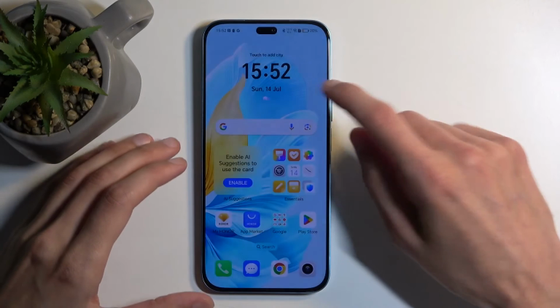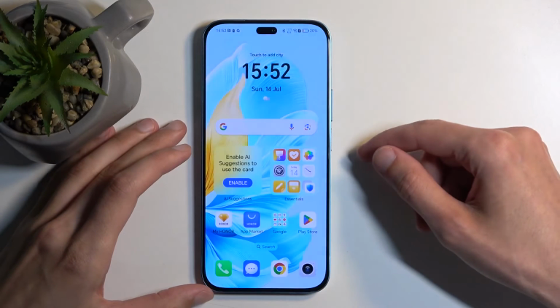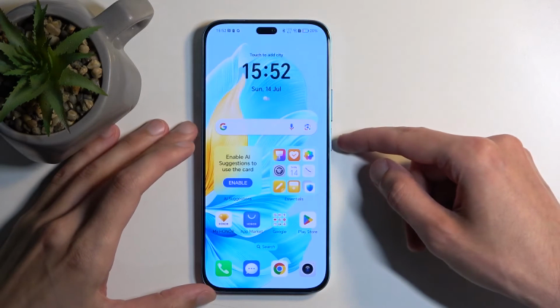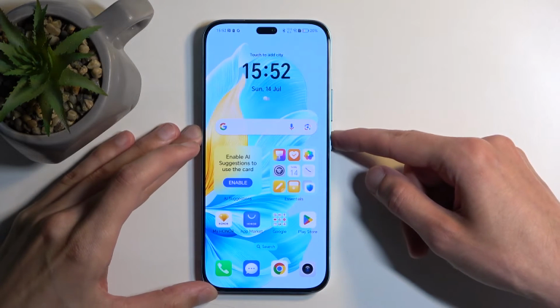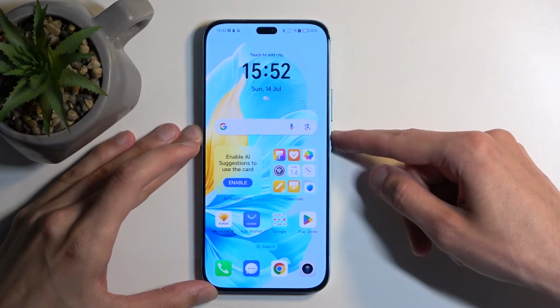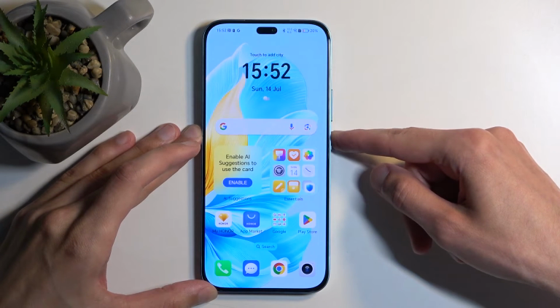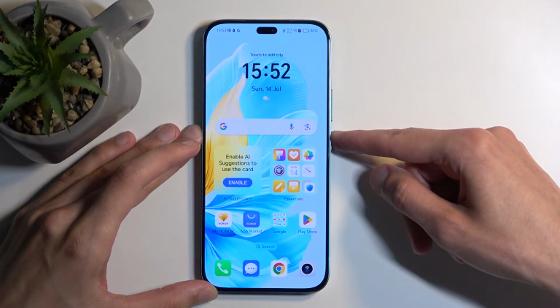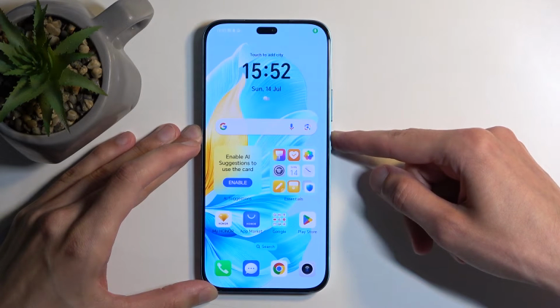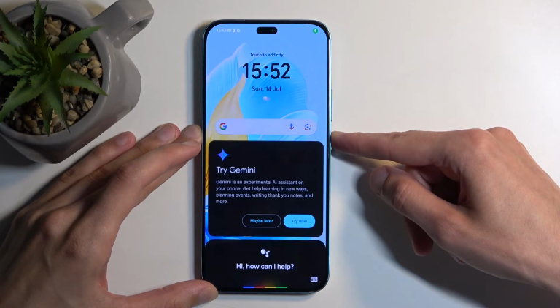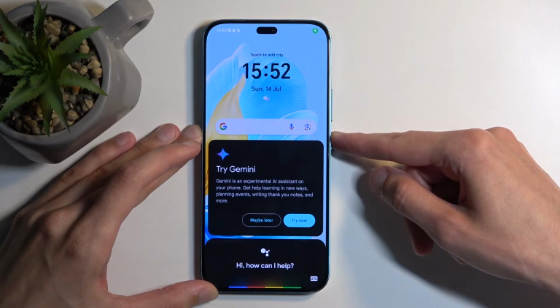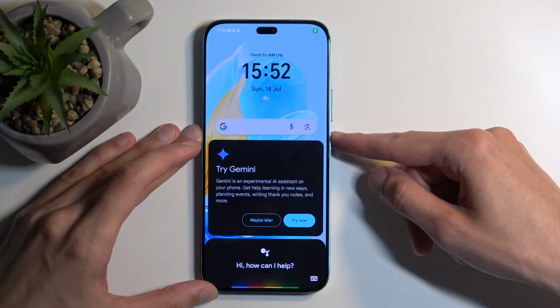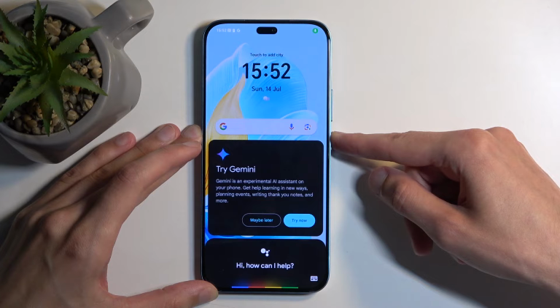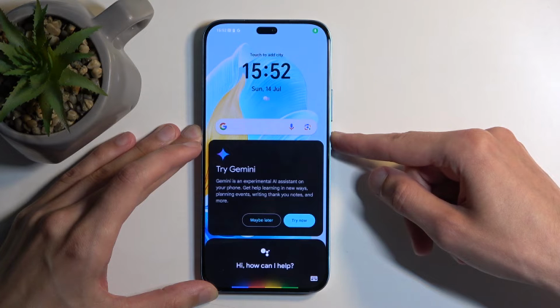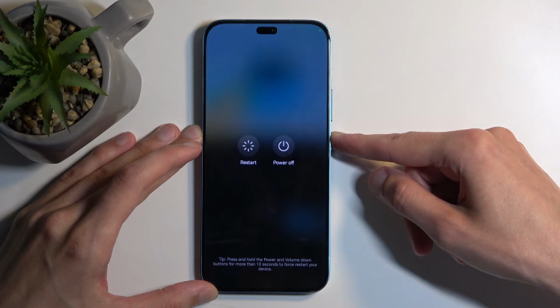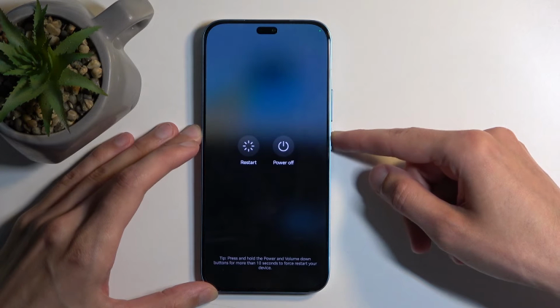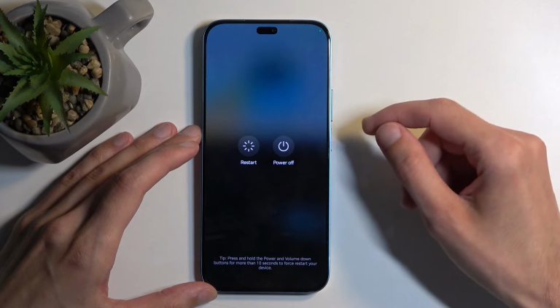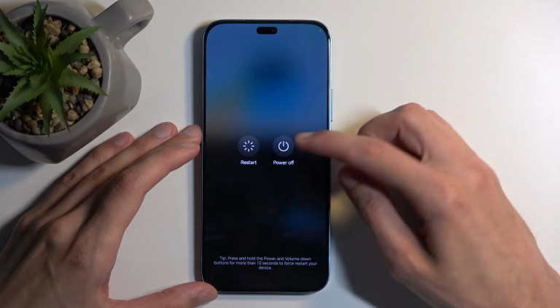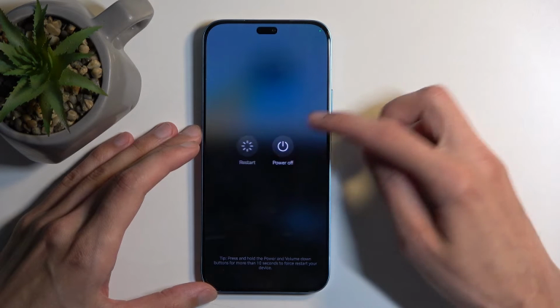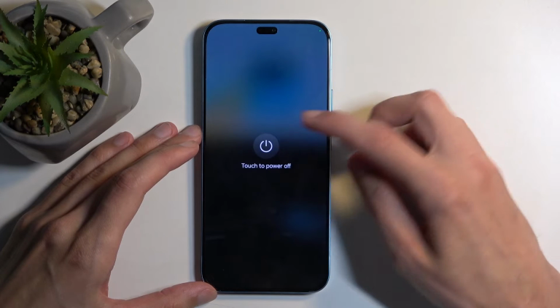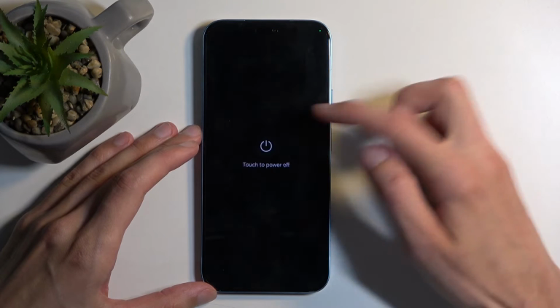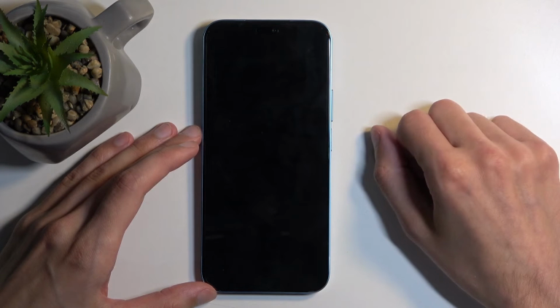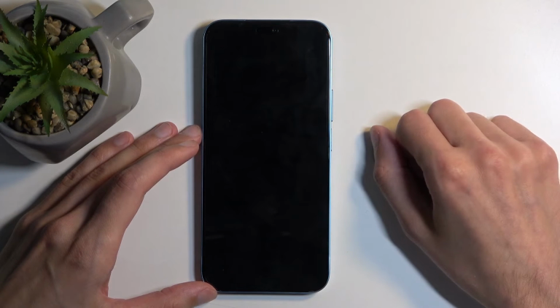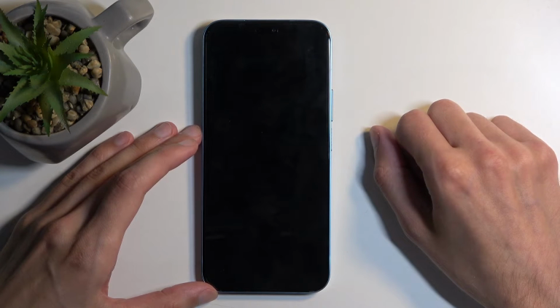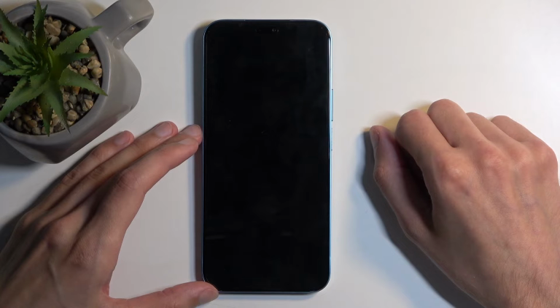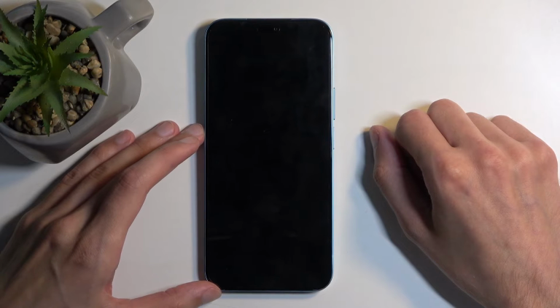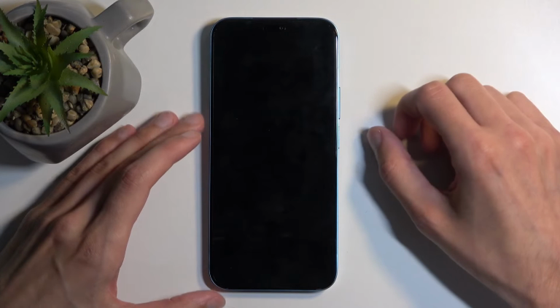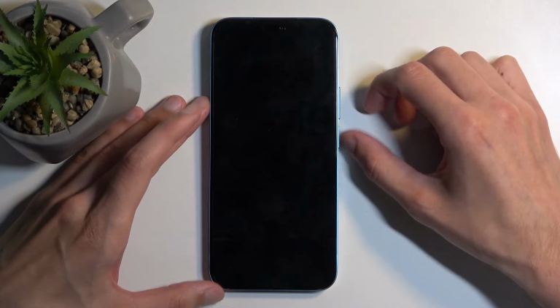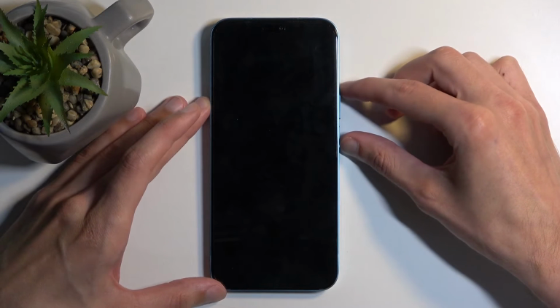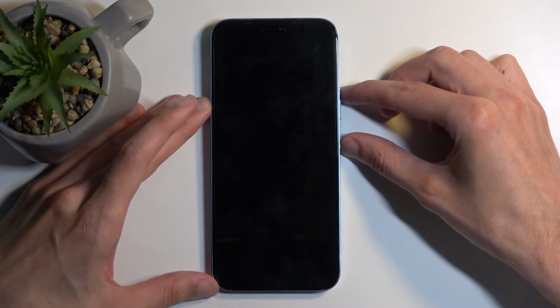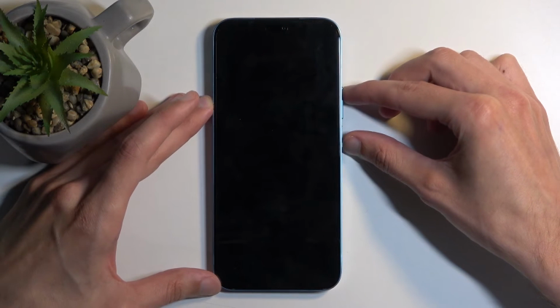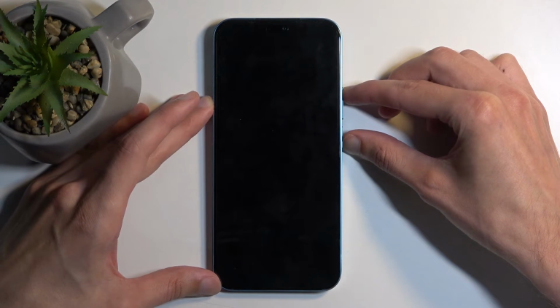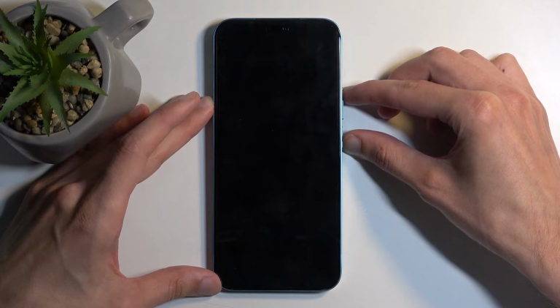To get started, you want to hold your power button. From here, select power off, and when the device turns off you want to hold the power button and volume up at the same time.